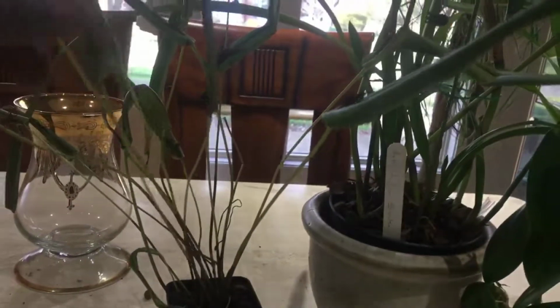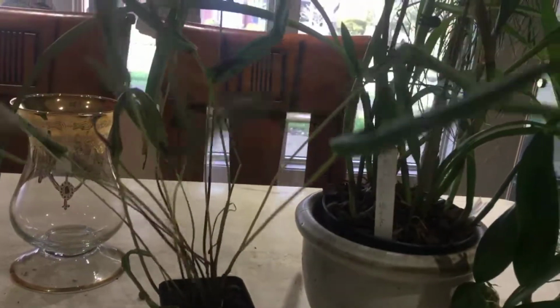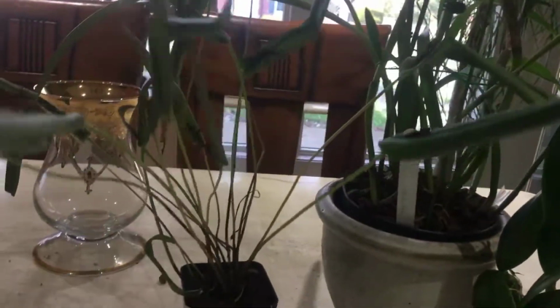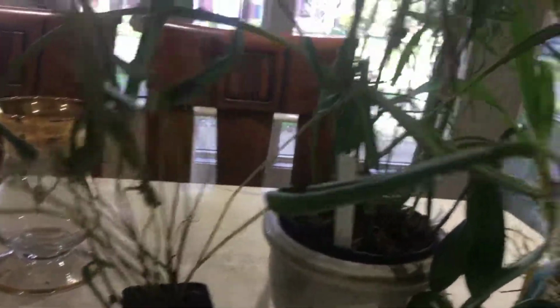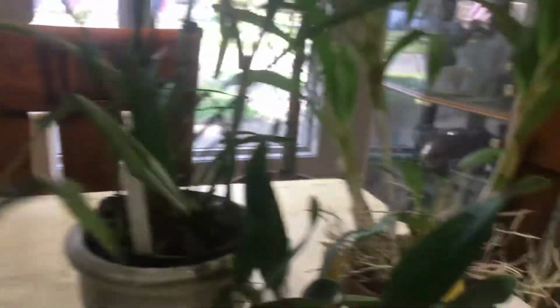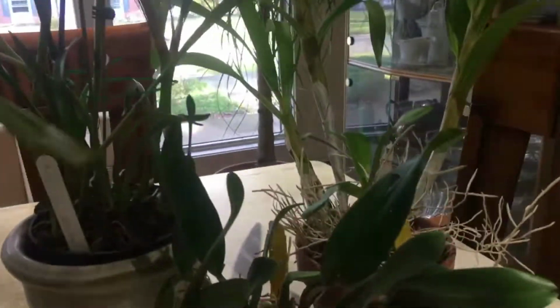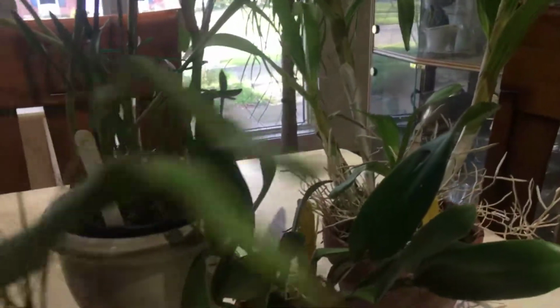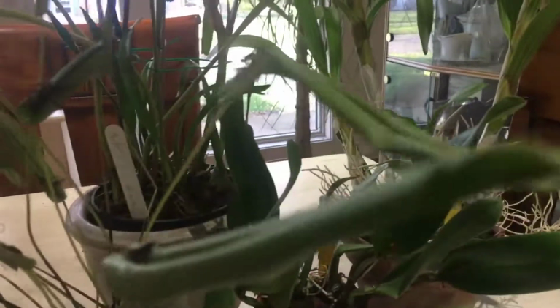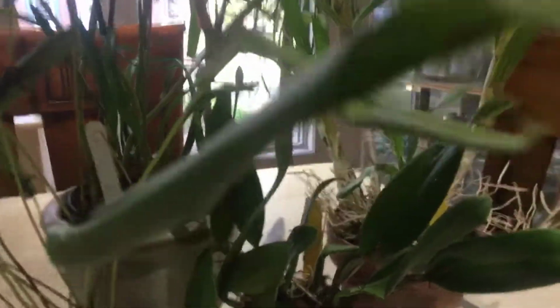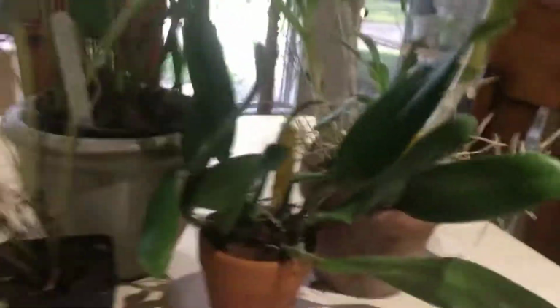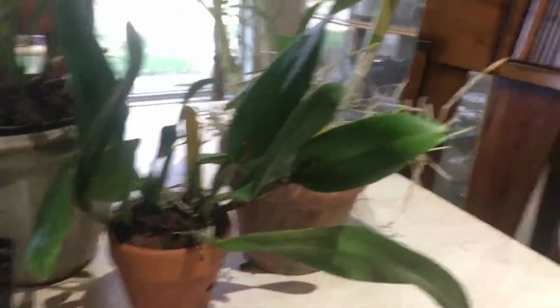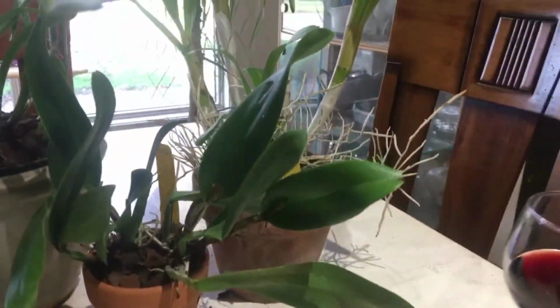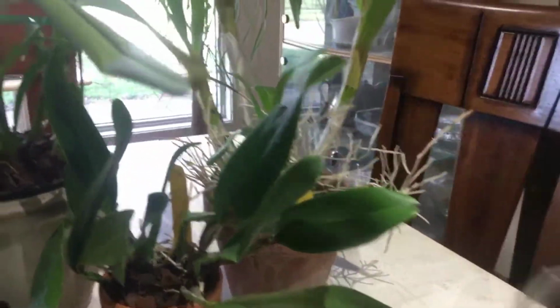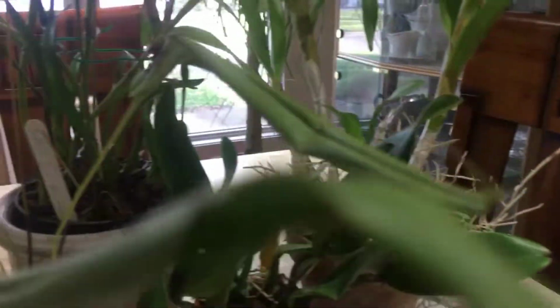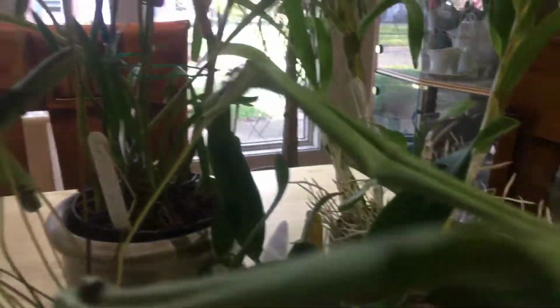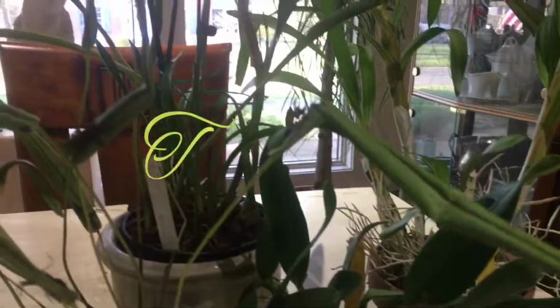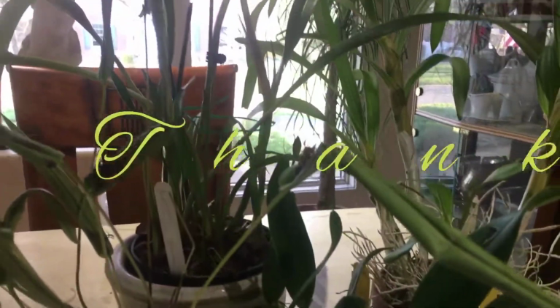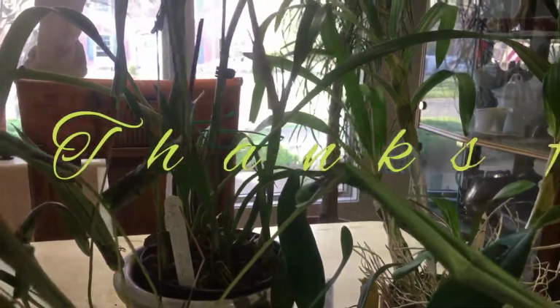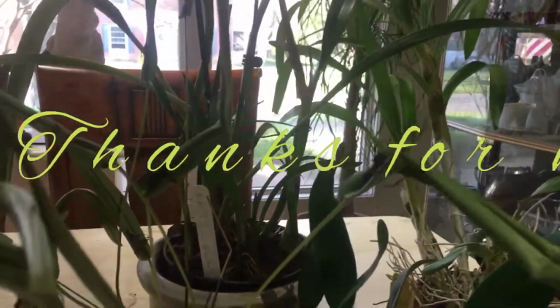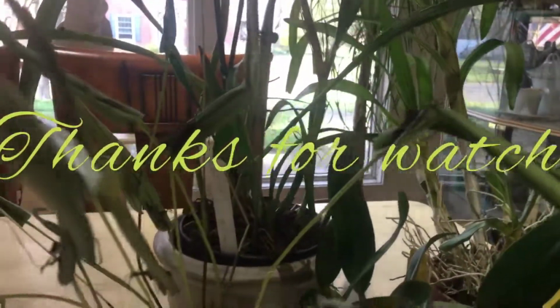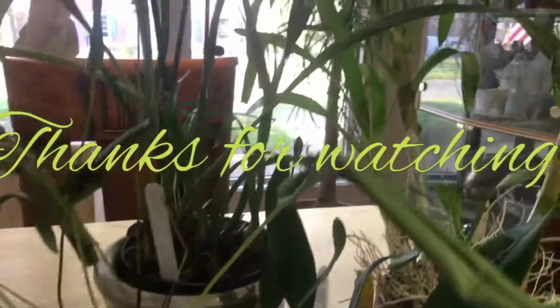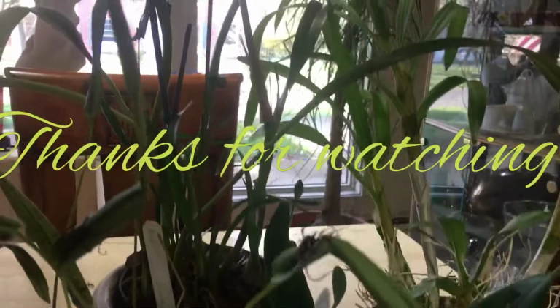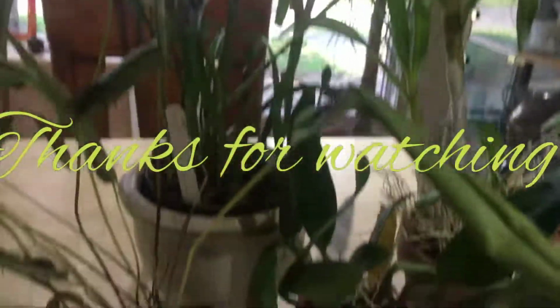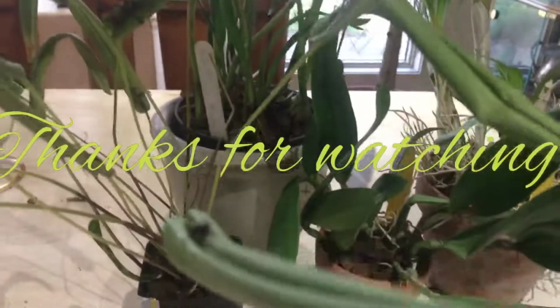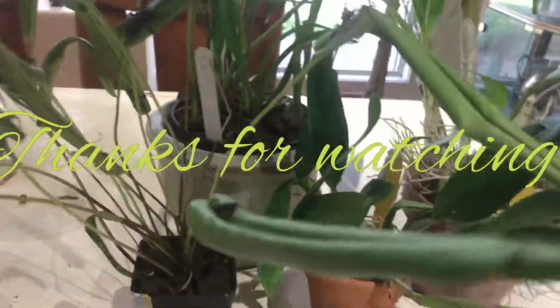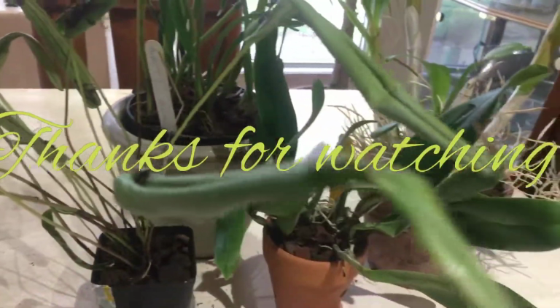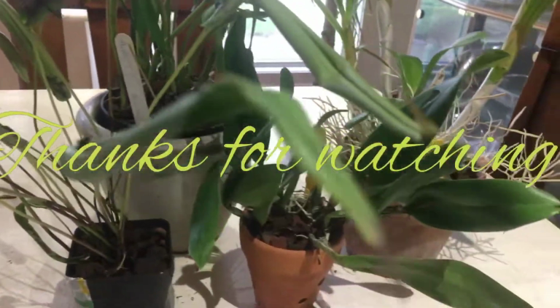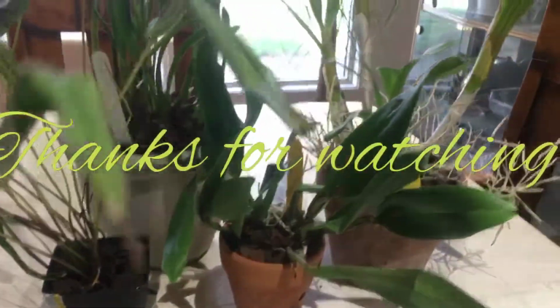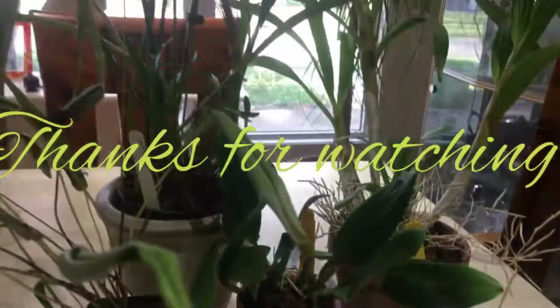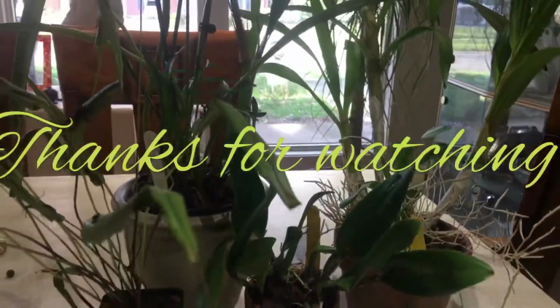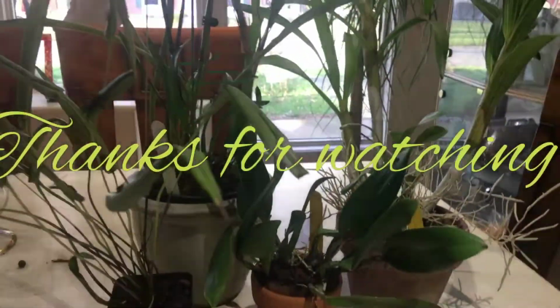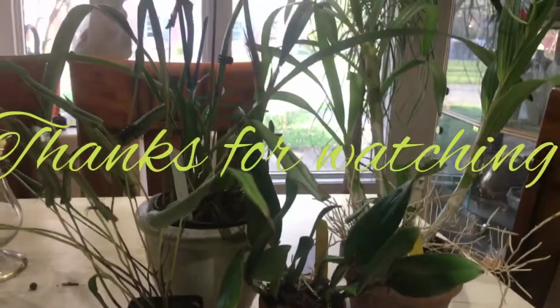And that is this video. Thanks for watching, and enjoy your orchids. Bye.